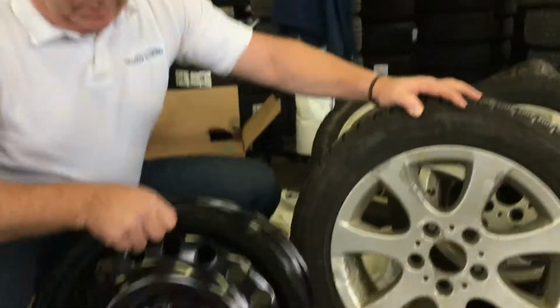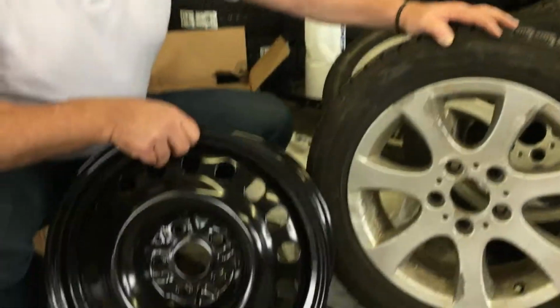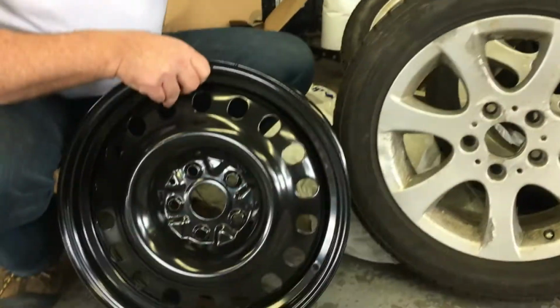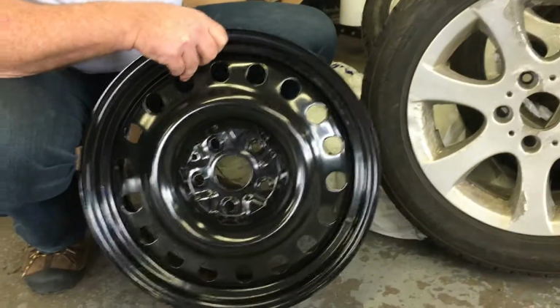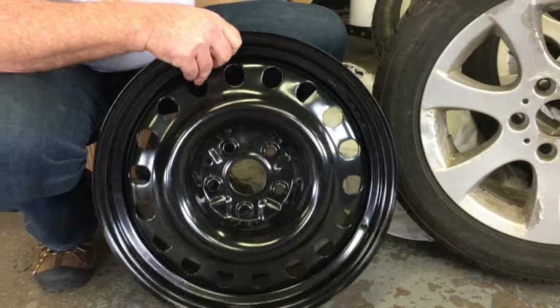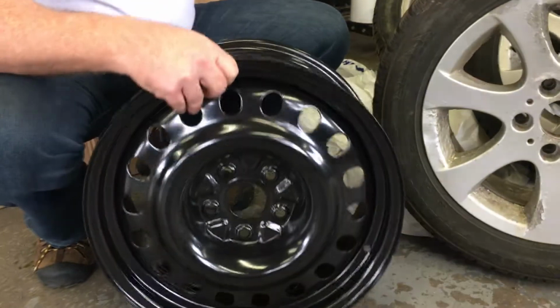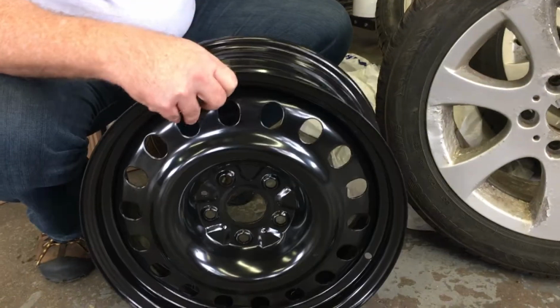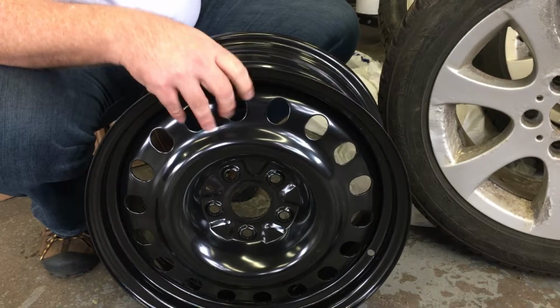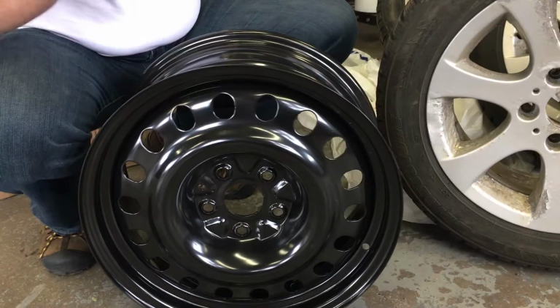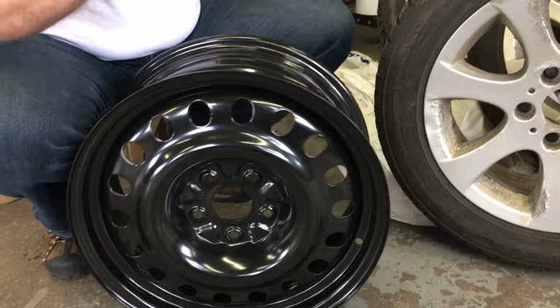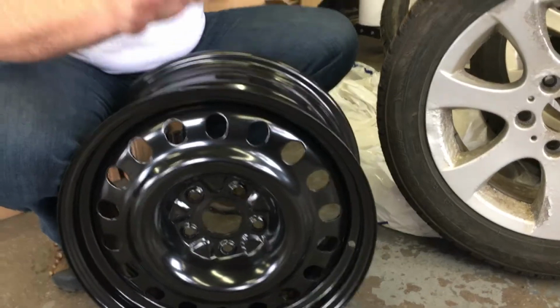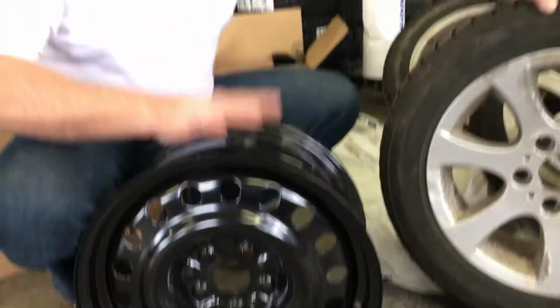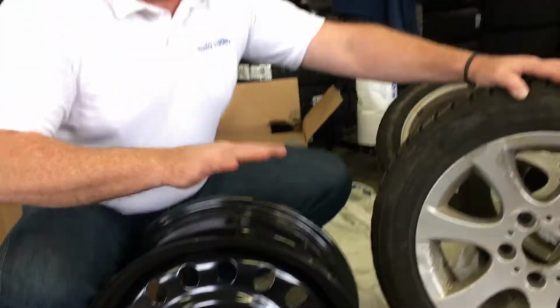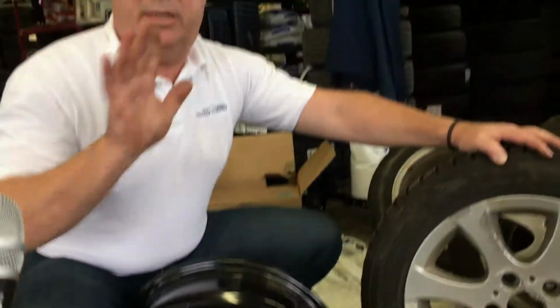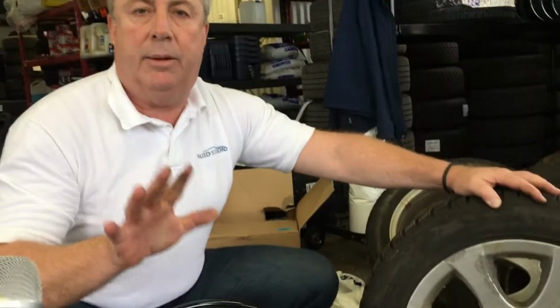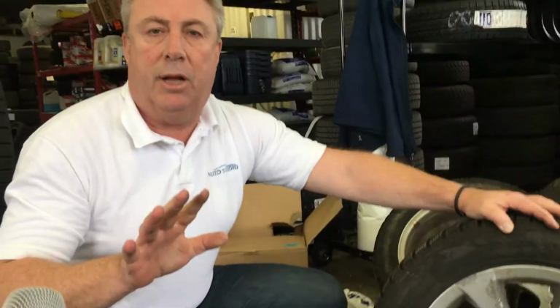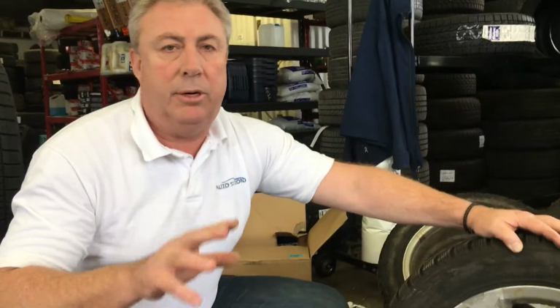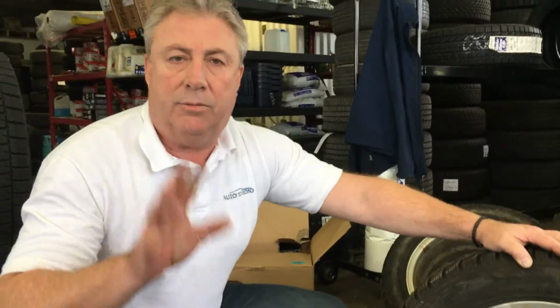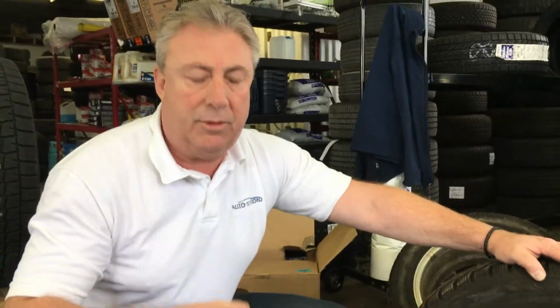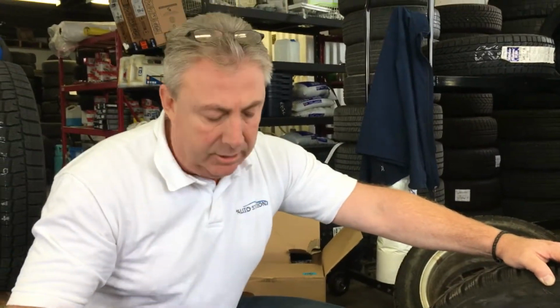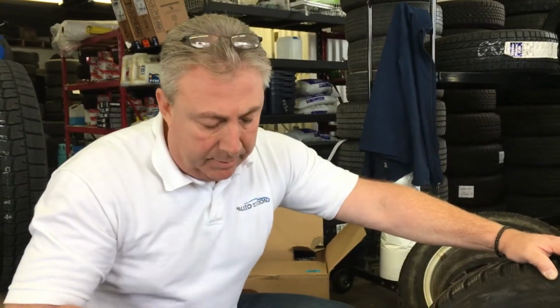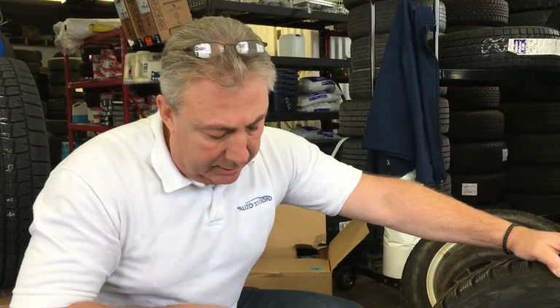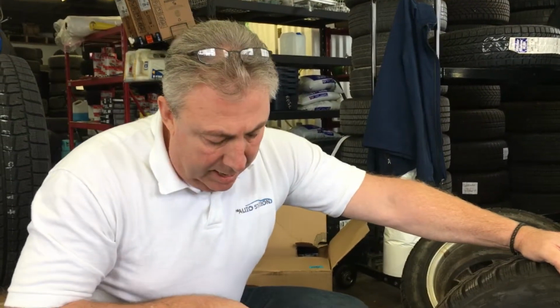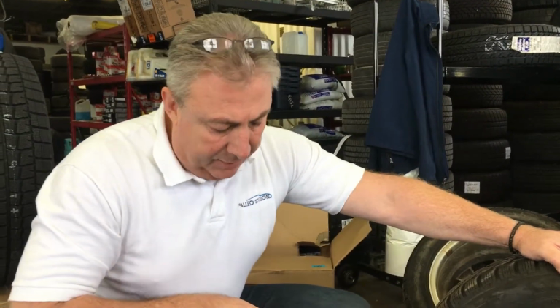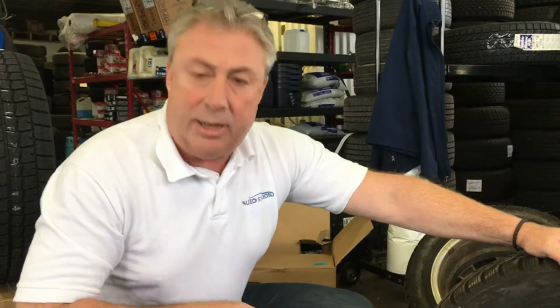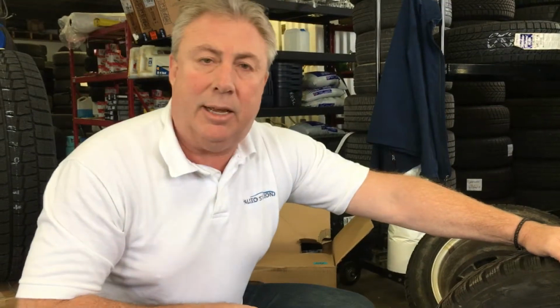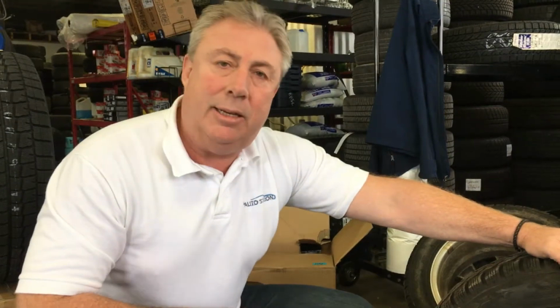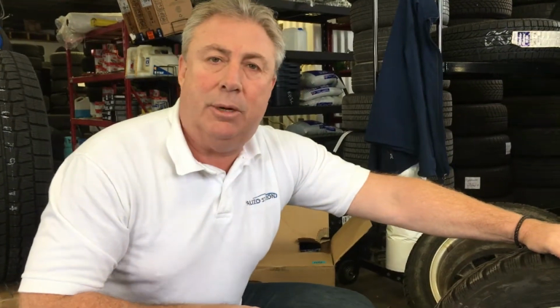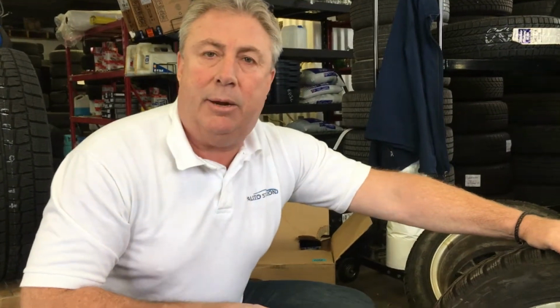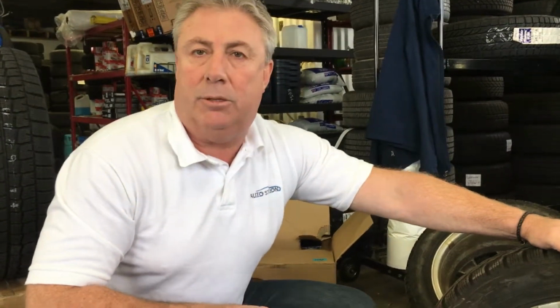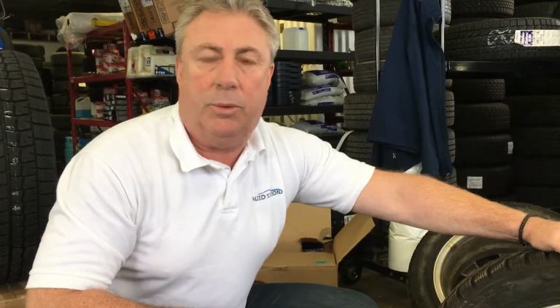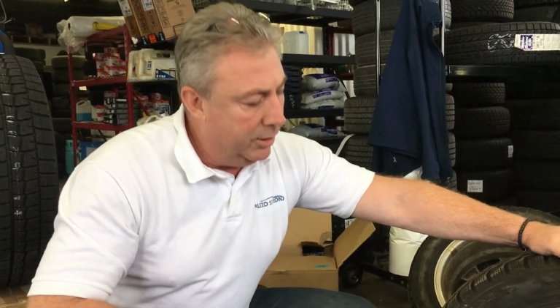We throw these black rims on and they're about a quarter of the price. We put them on, they stand up for a couple of years — you get five good years out of them at least — and if they look unsightly, it doesn't really matter because these are the winter wheels.